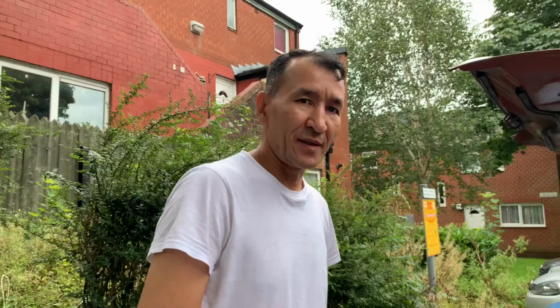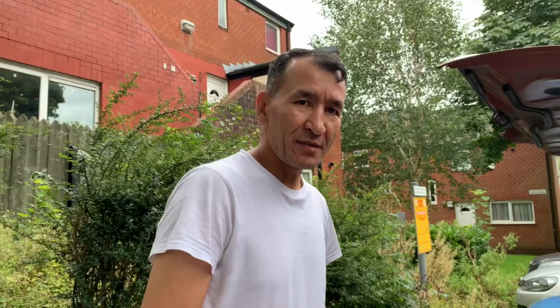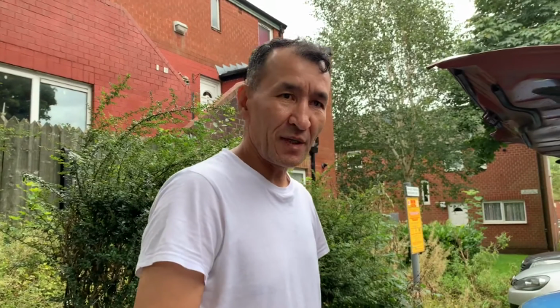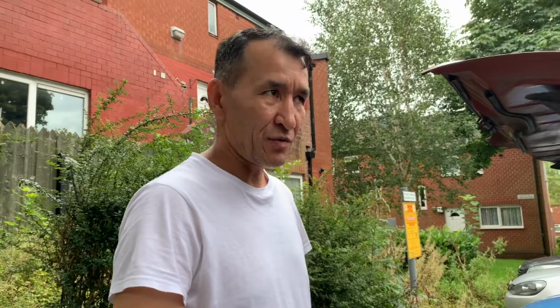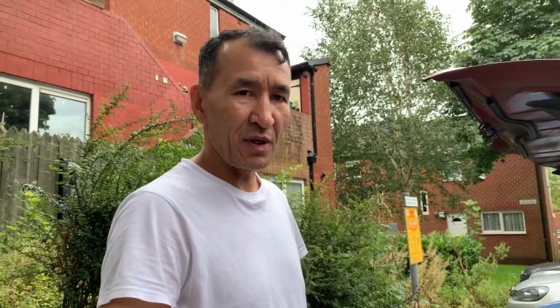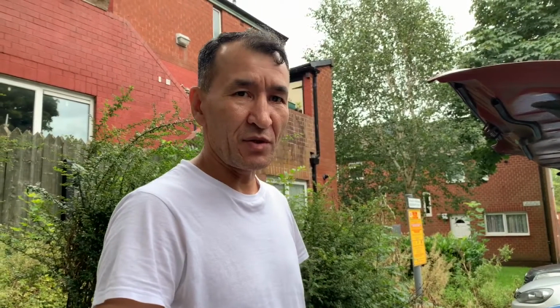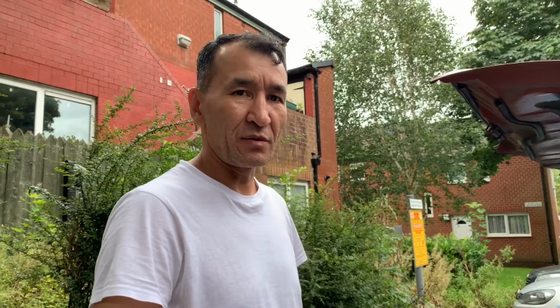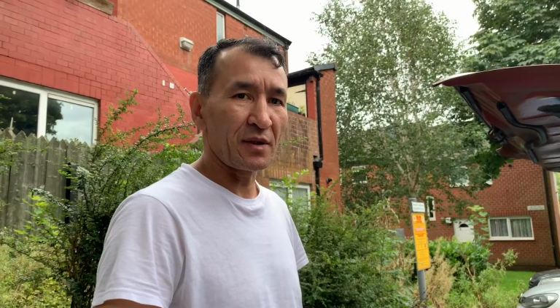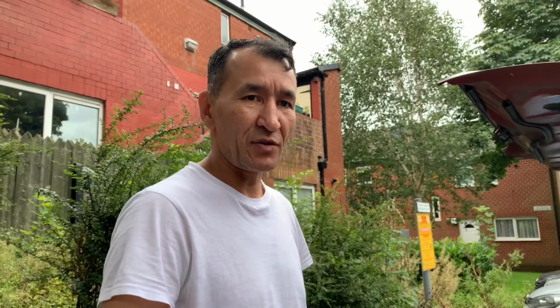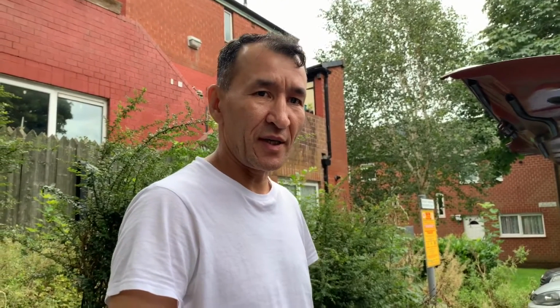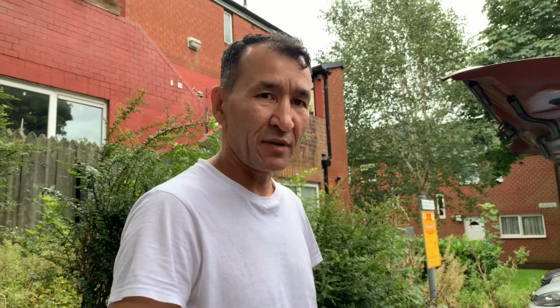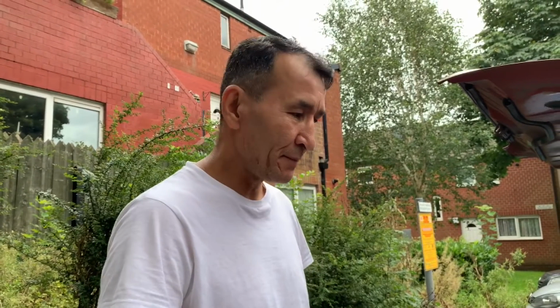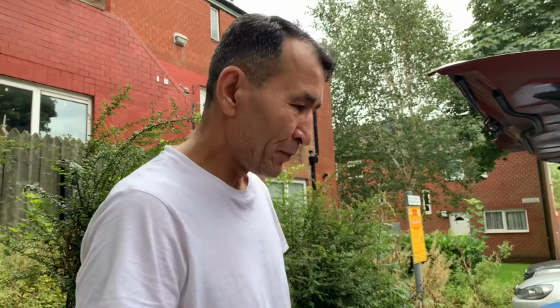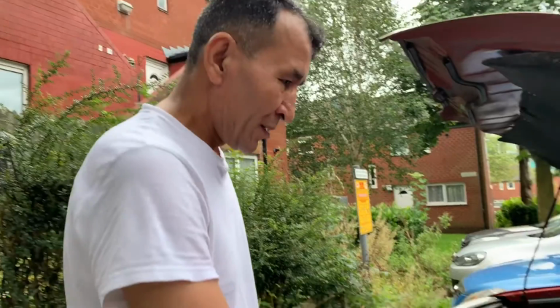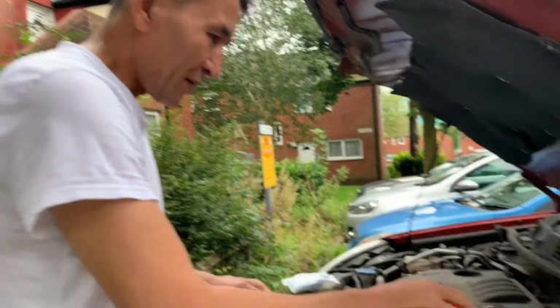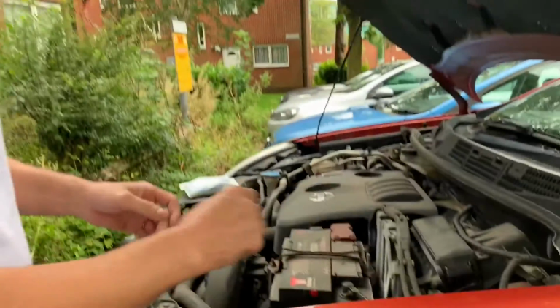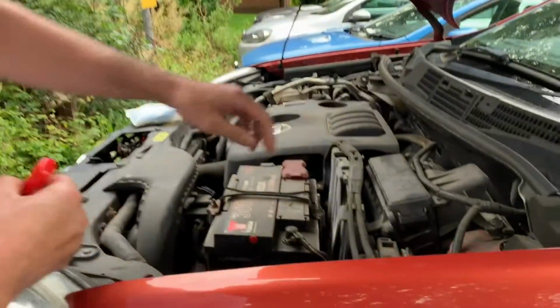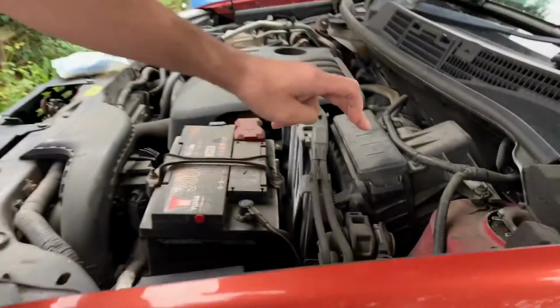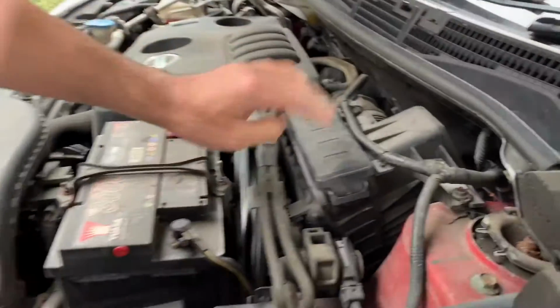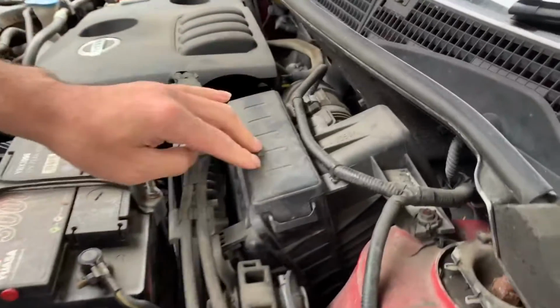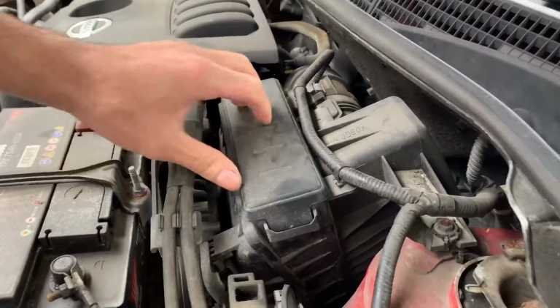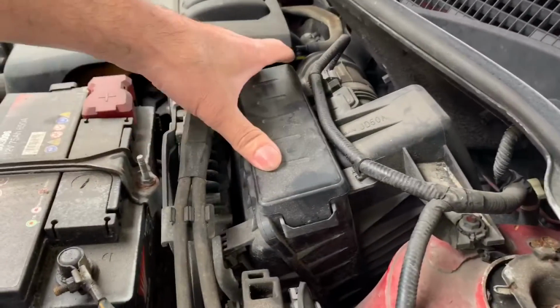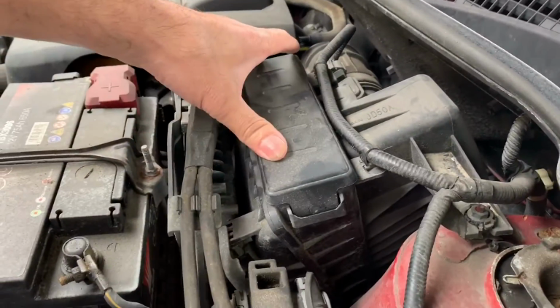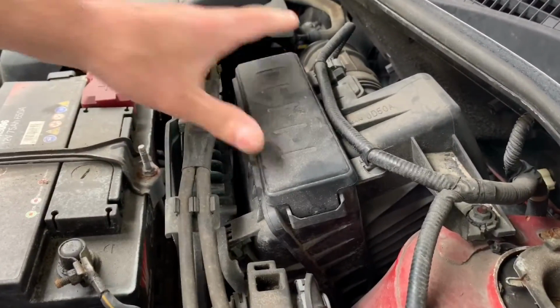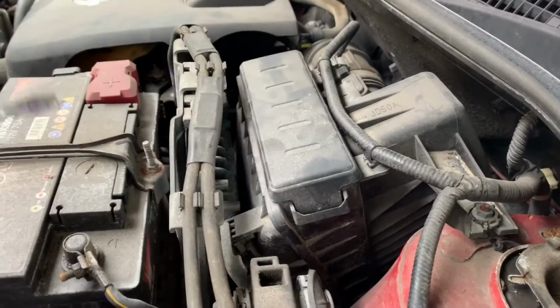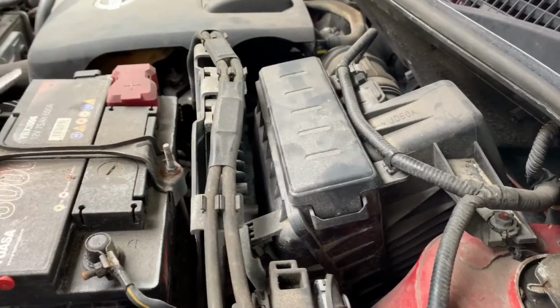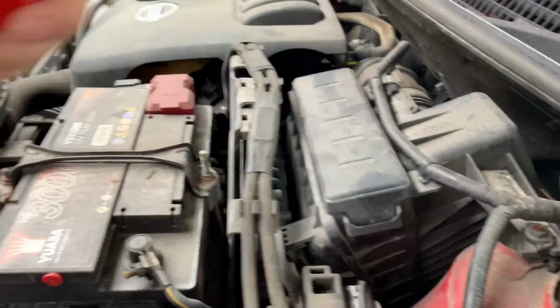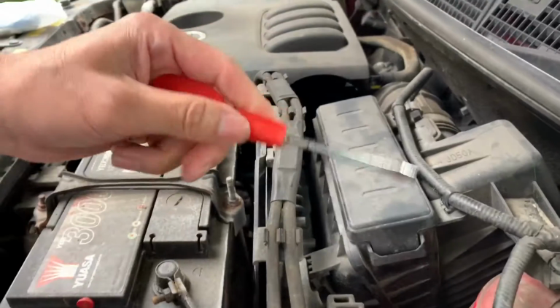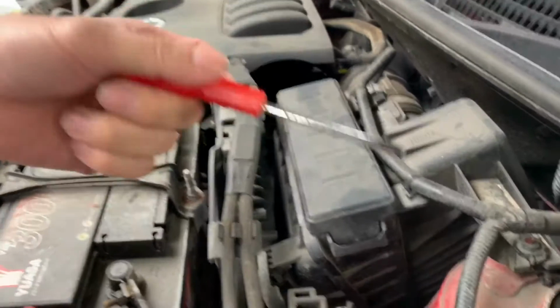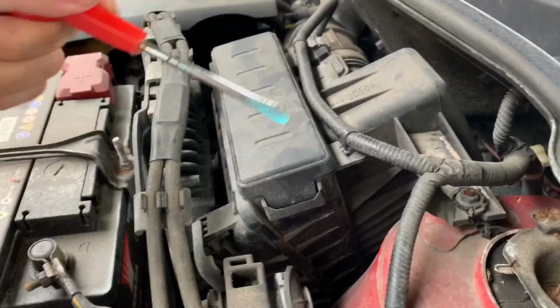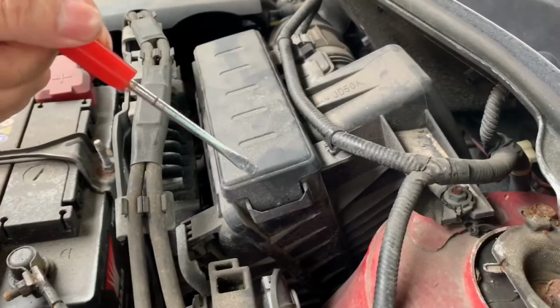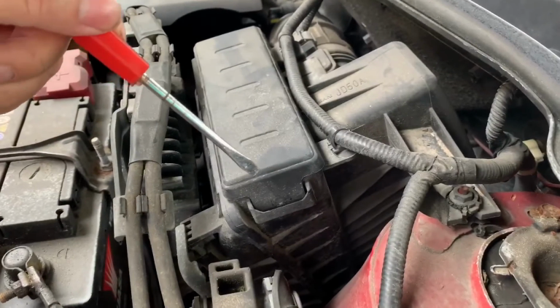Hi guys, today I want to show you how to change a Nissan Qashqai air filter. The air filter is located here, so what you need is a flat screwdriver.